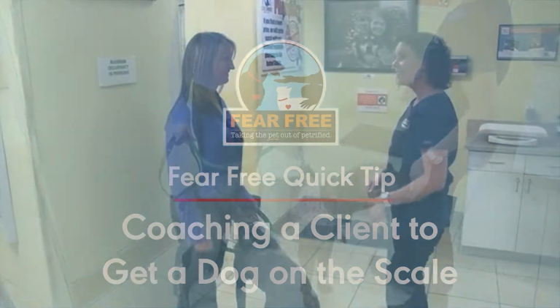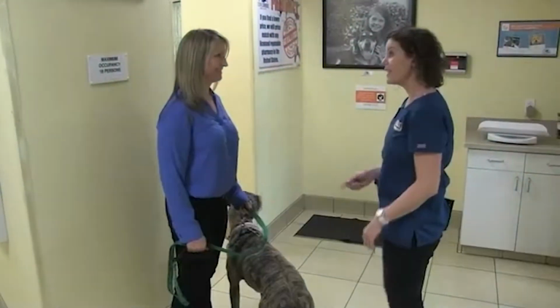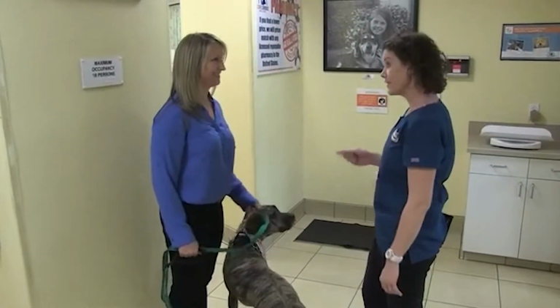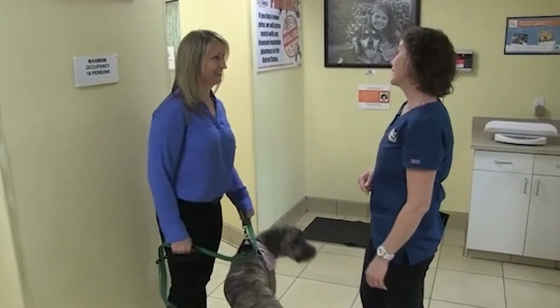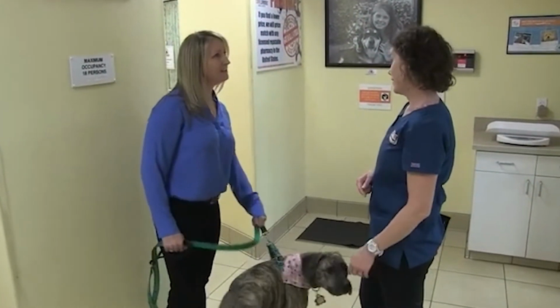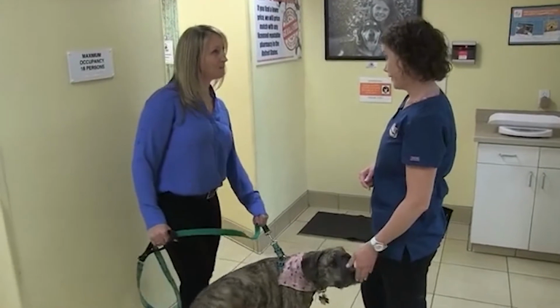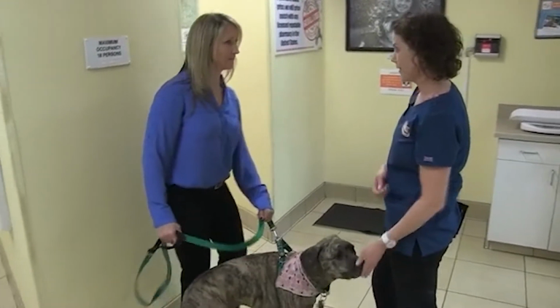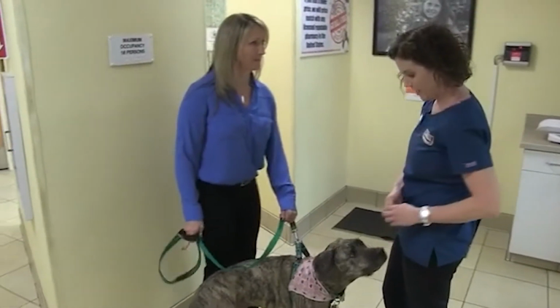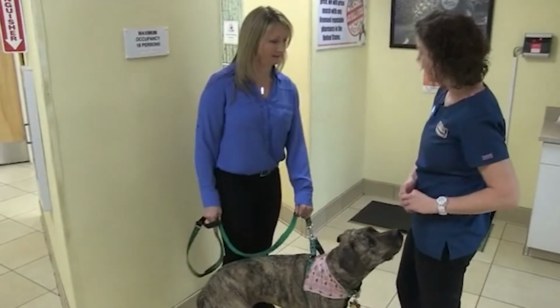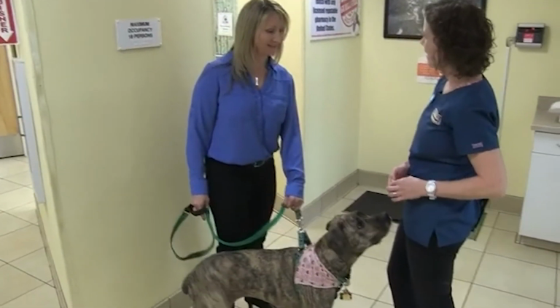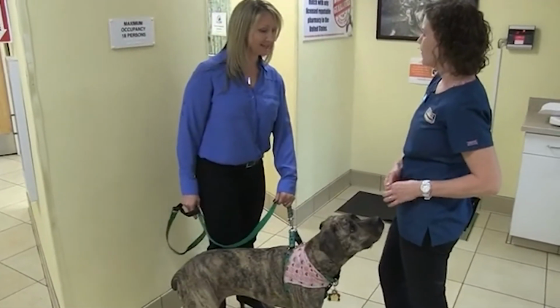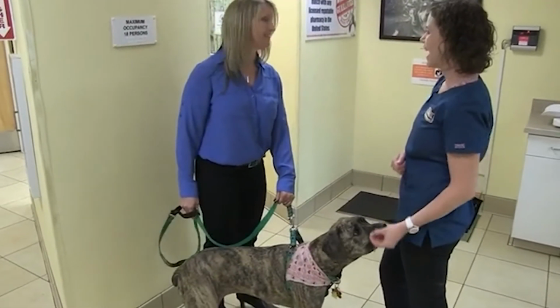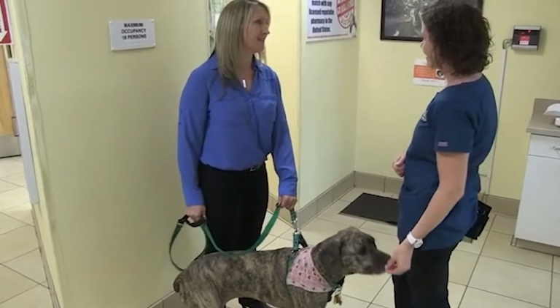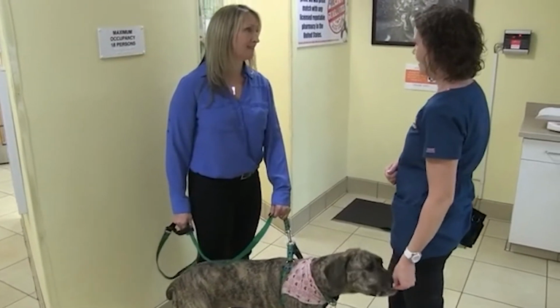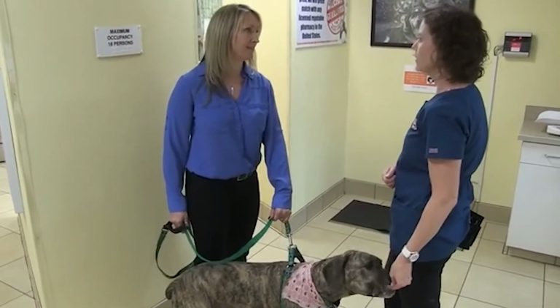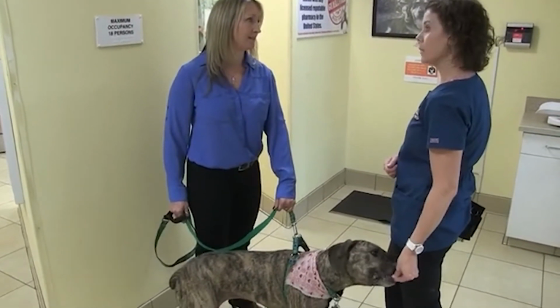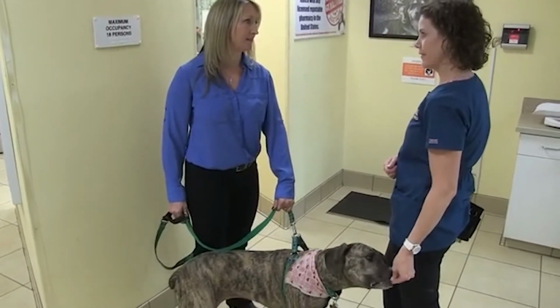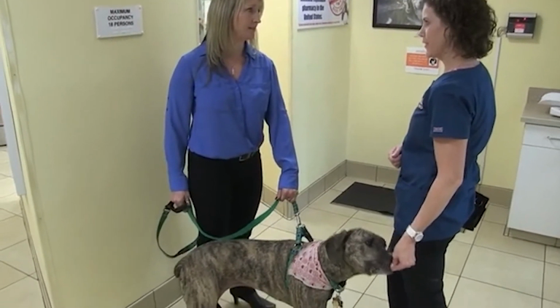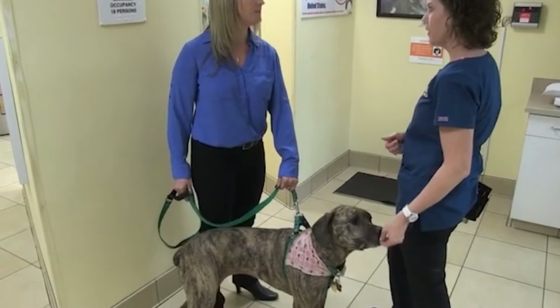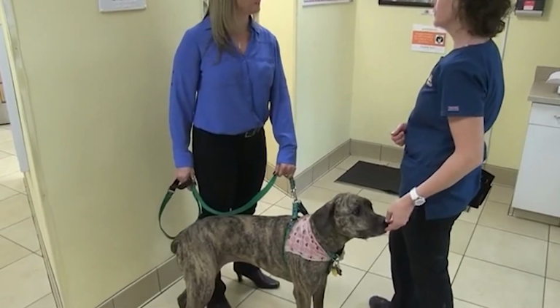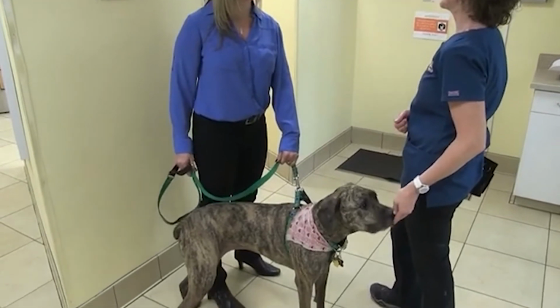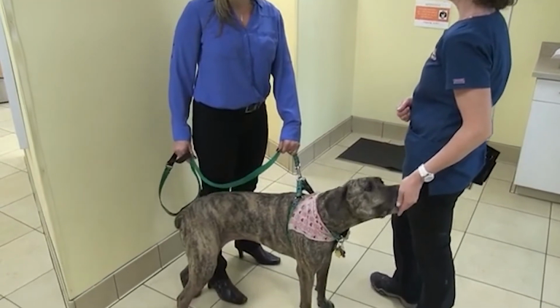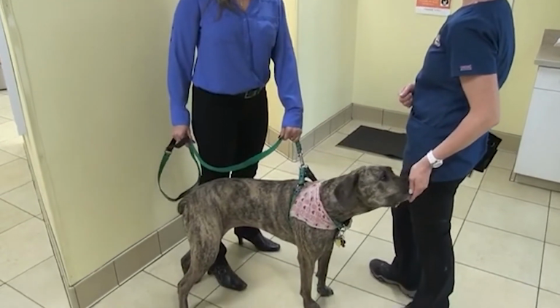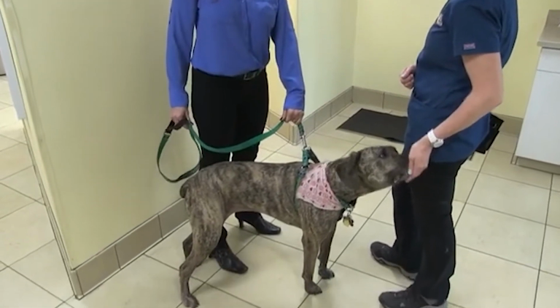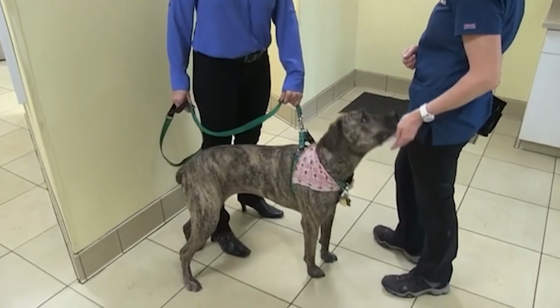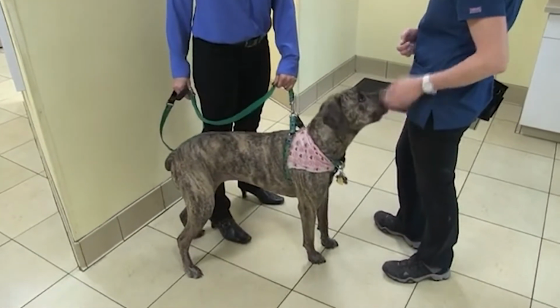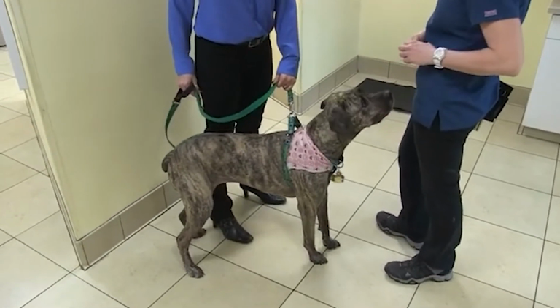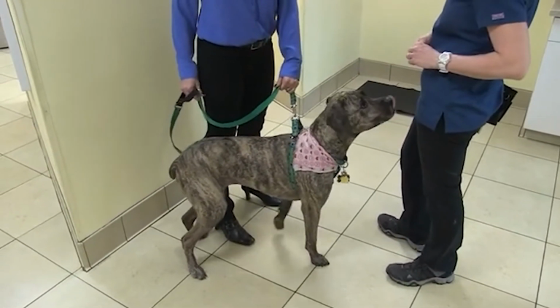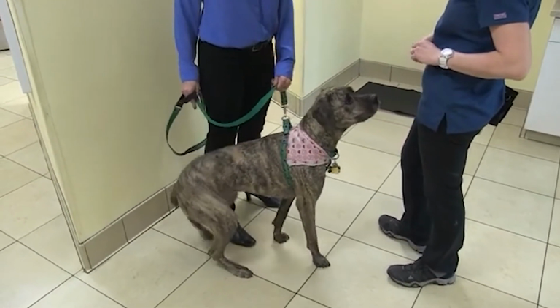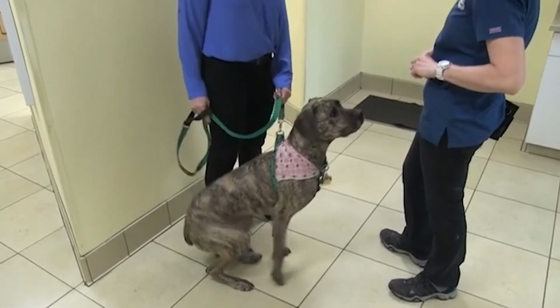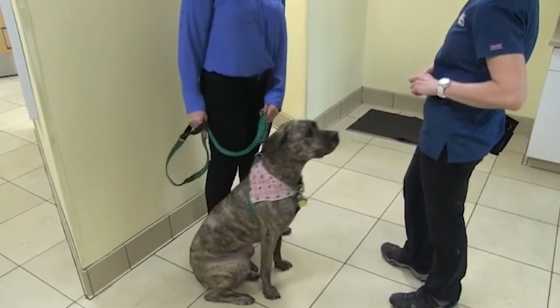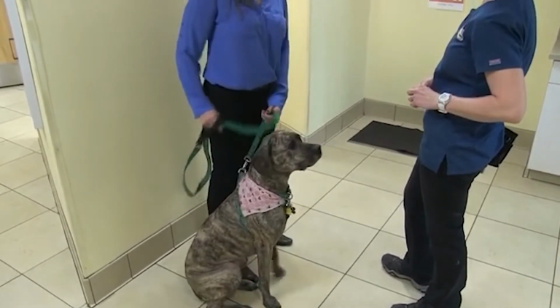One of the easiest ways to get weight on a dog — because this can be a challenge — is to actually use our body language. So if we are moving in the direction that we want the dog to go, they often follow us. We're going to use some treats too.